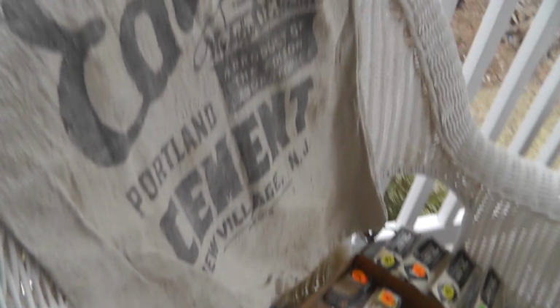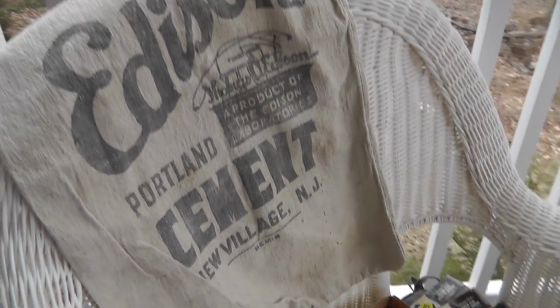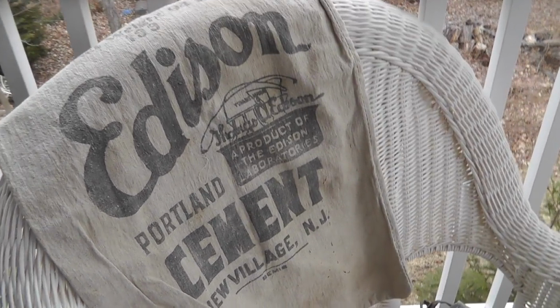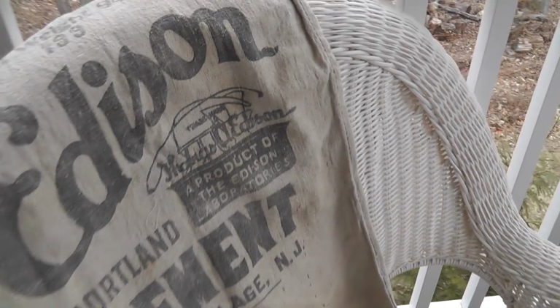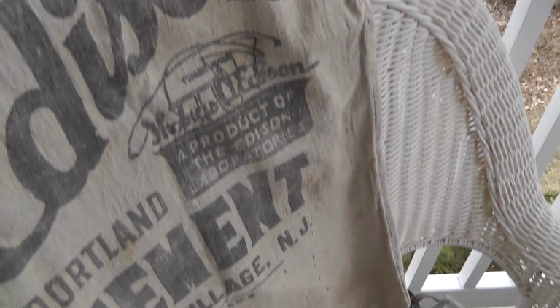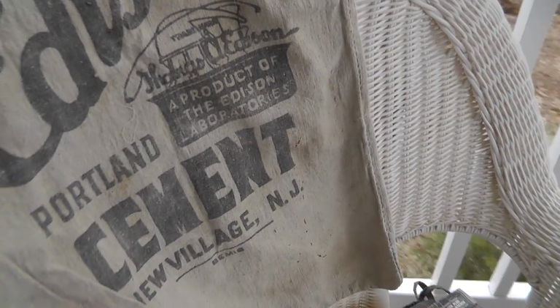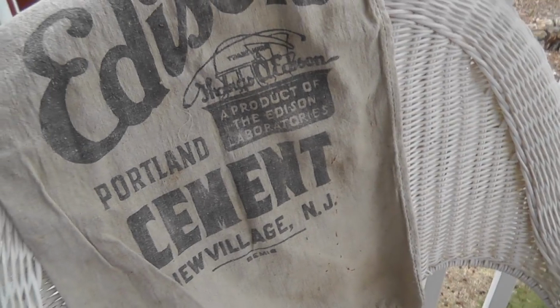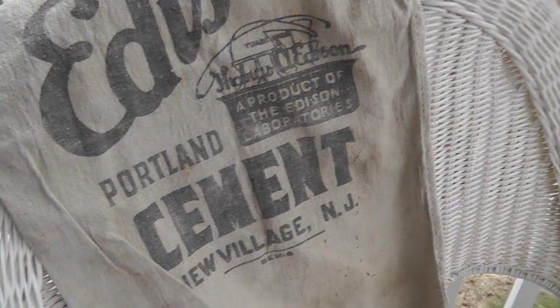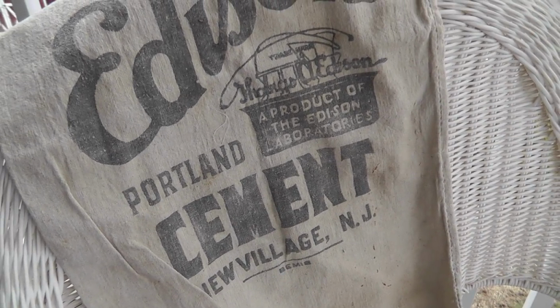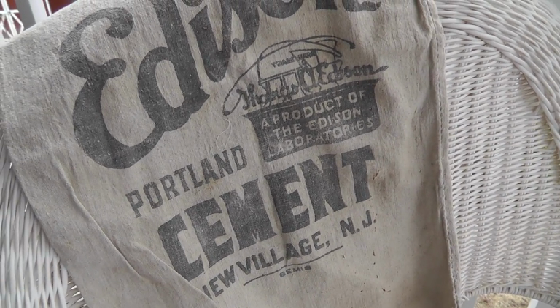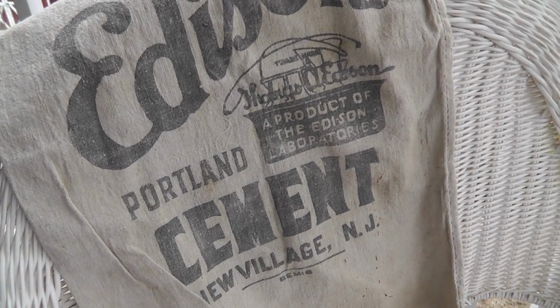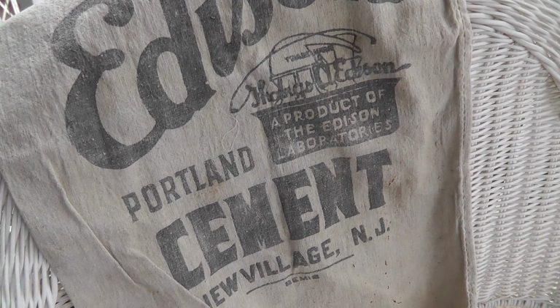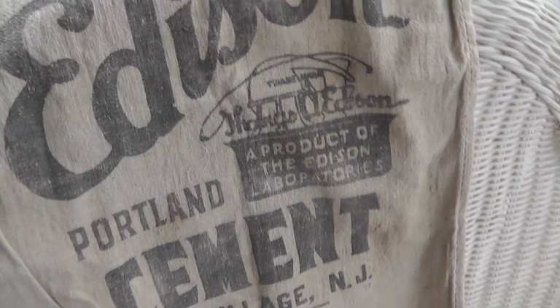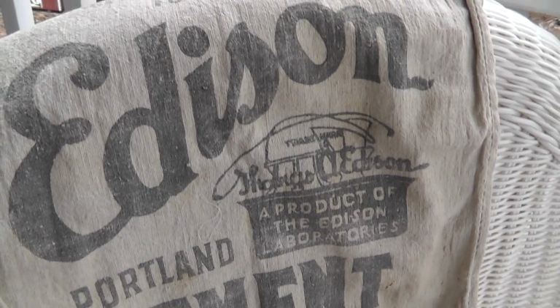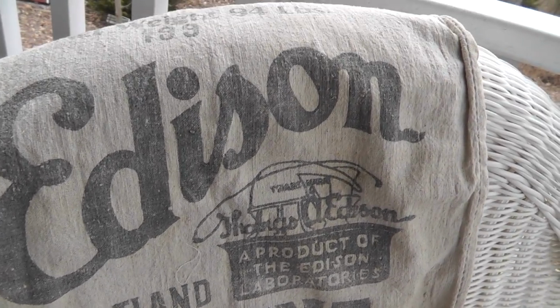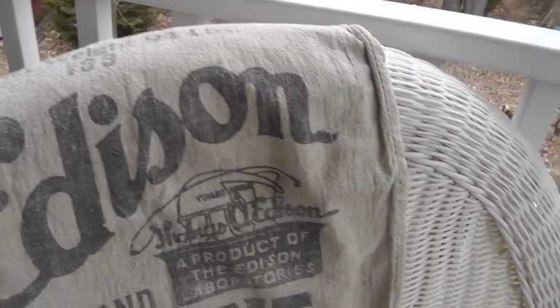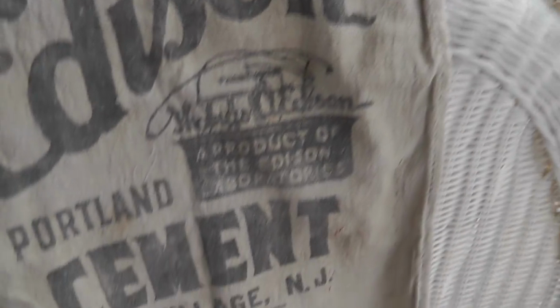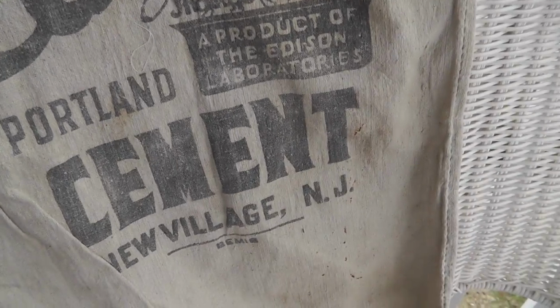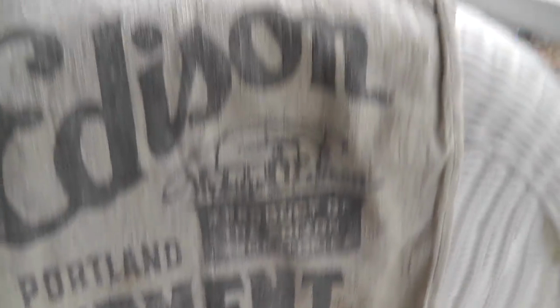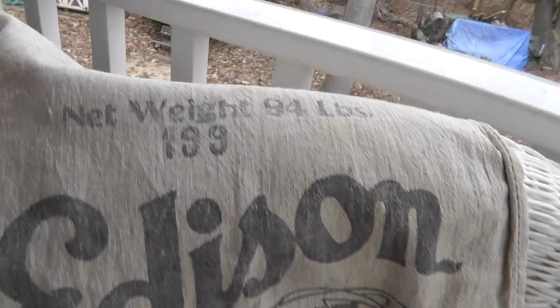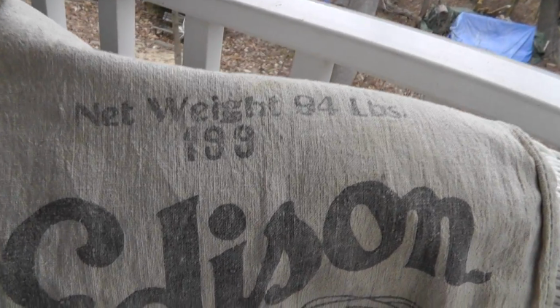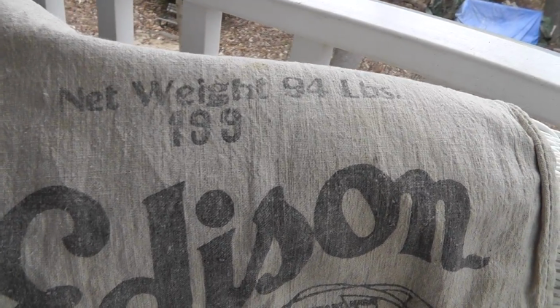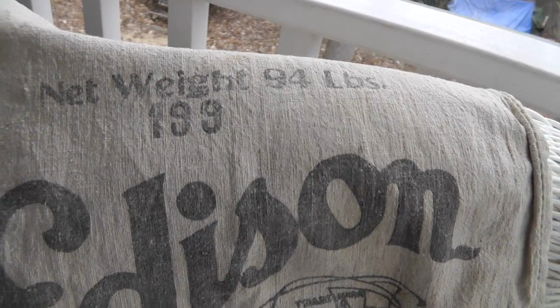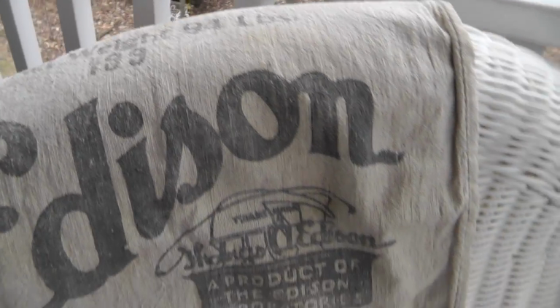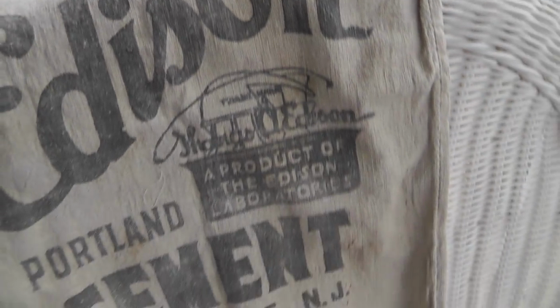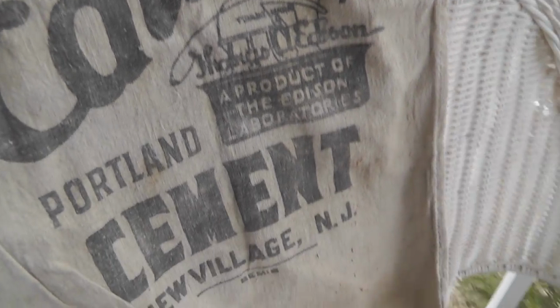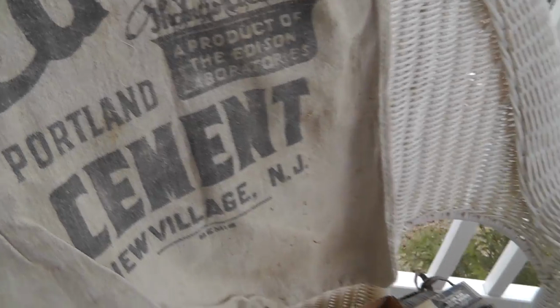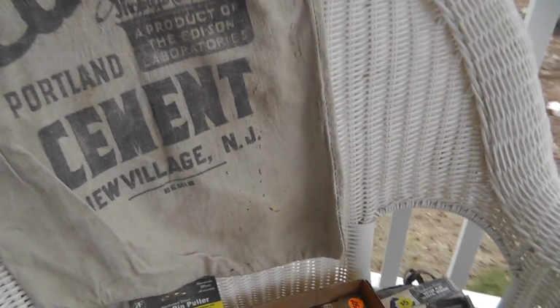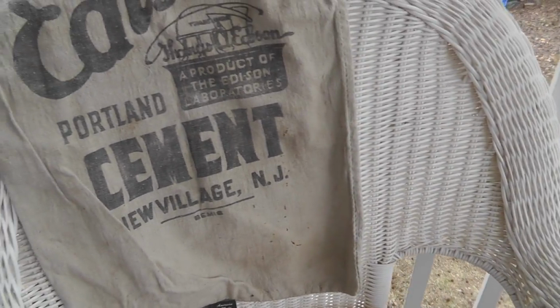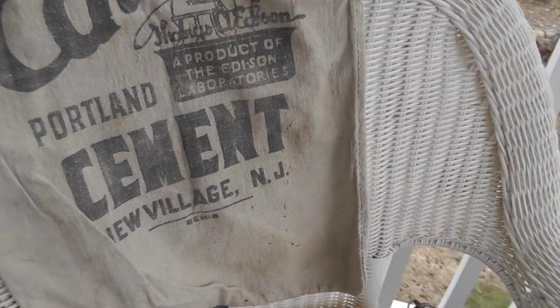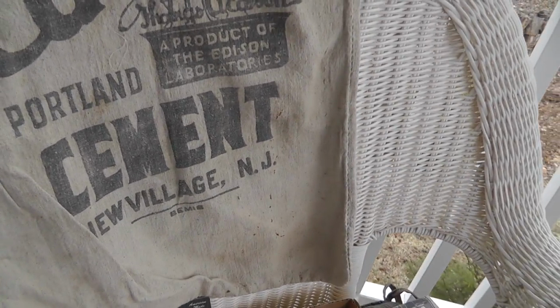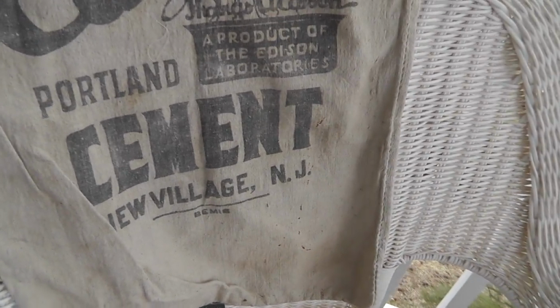Check out the cement bag. How many of these survived? Edison Portland Cement. I got this for $5 — weighted 94 pounds. Interesting piece. Never seen one before.